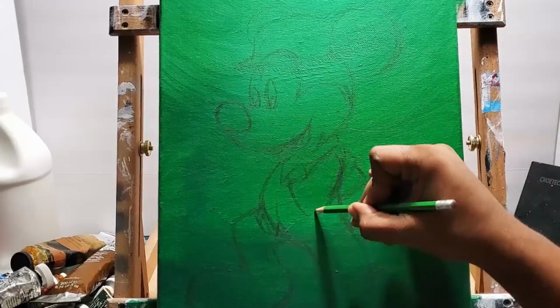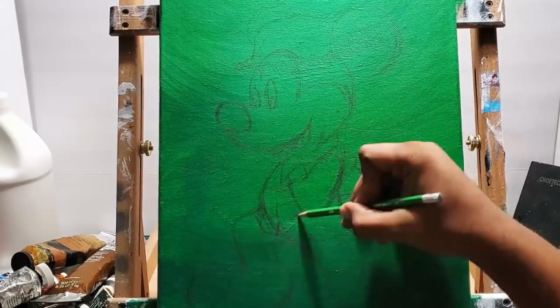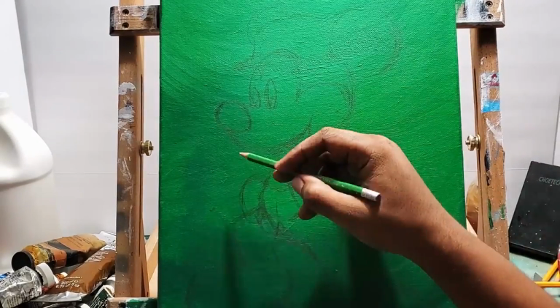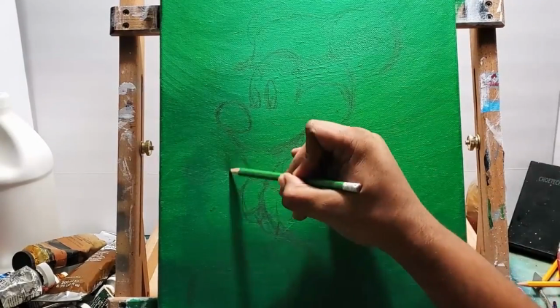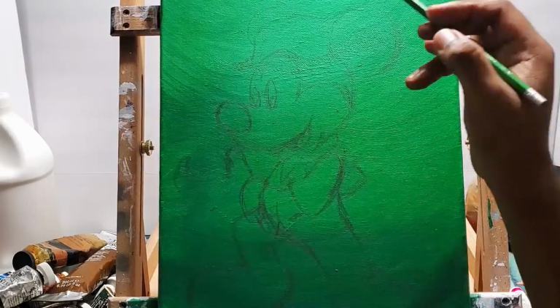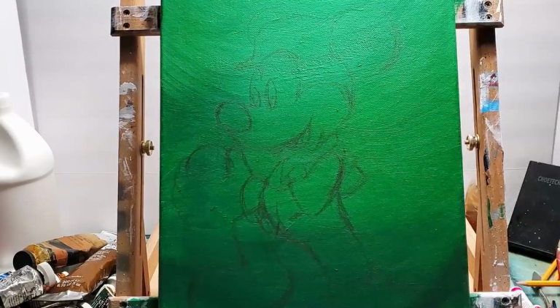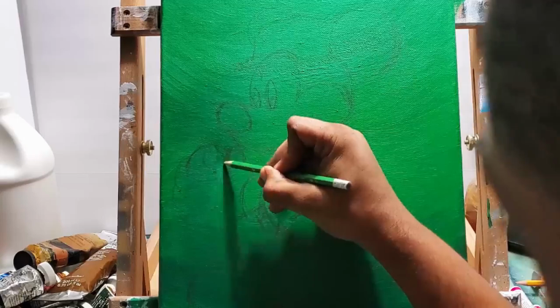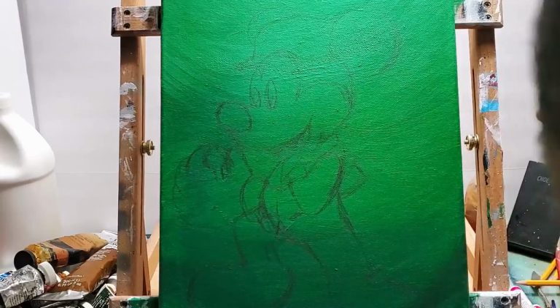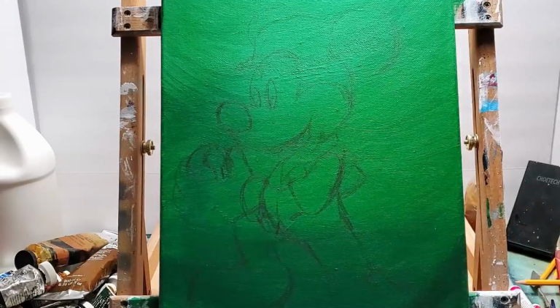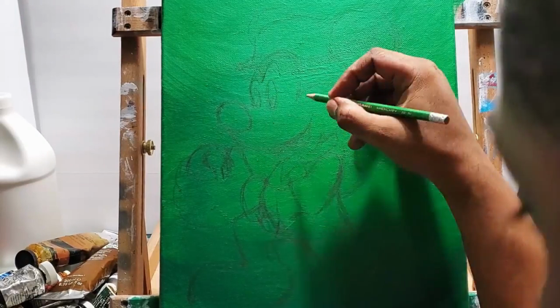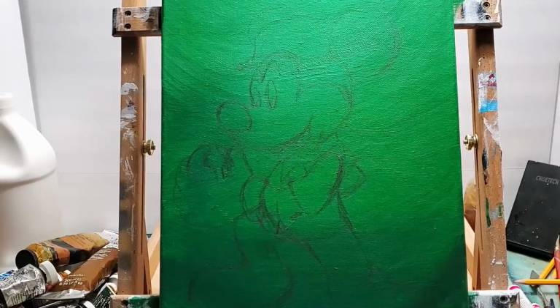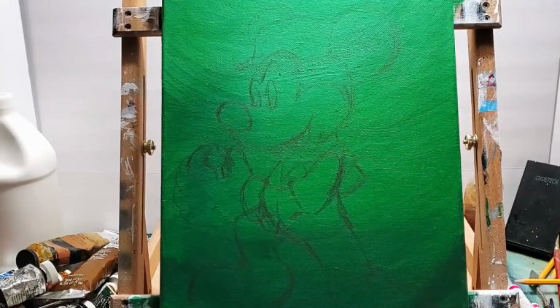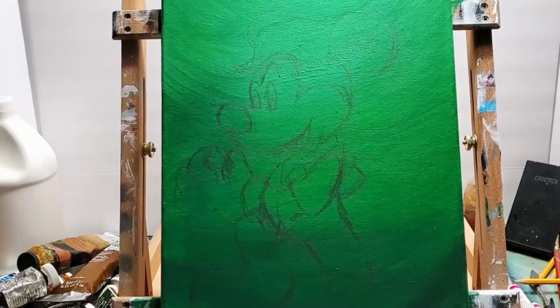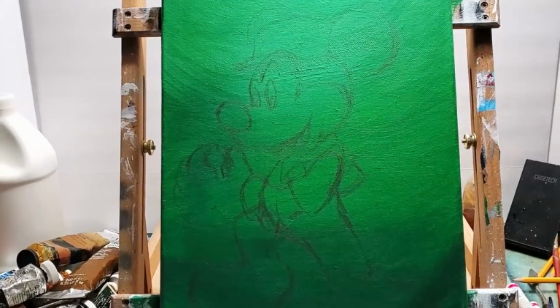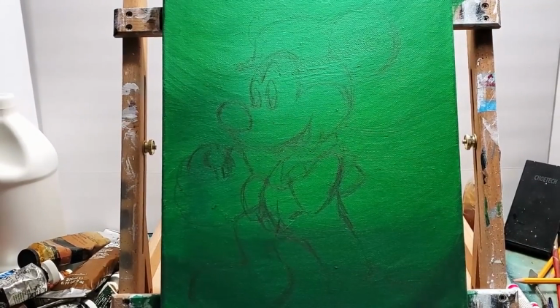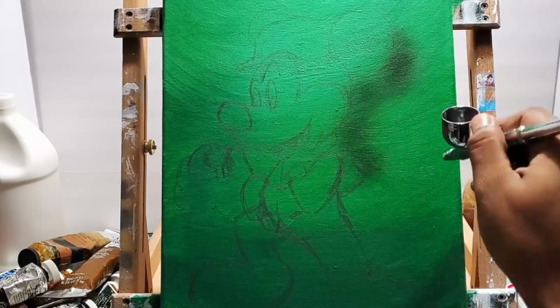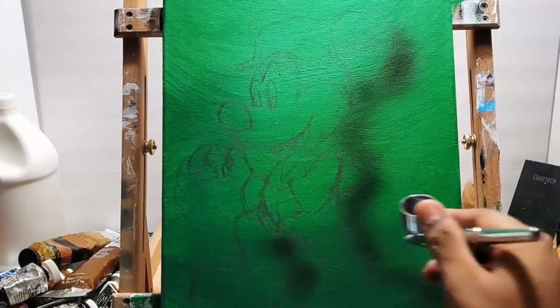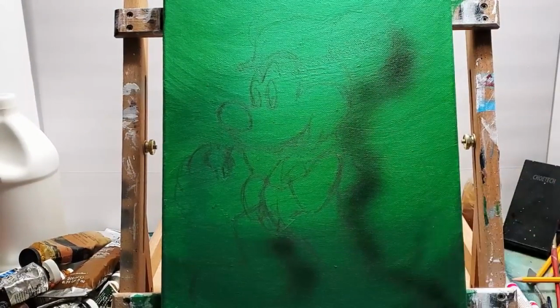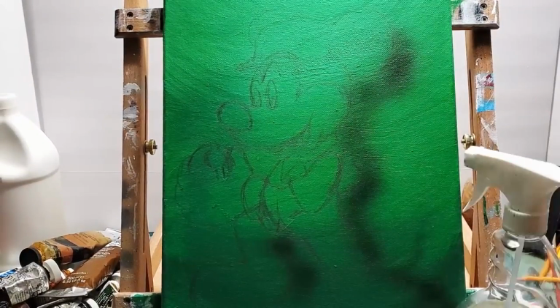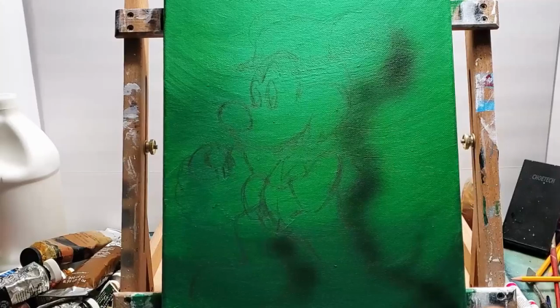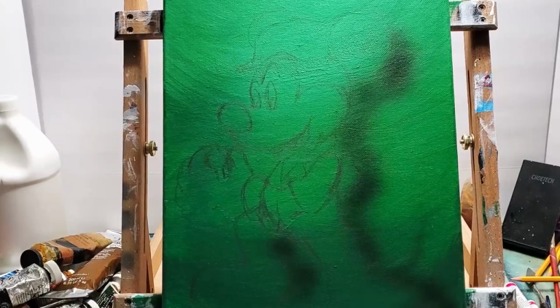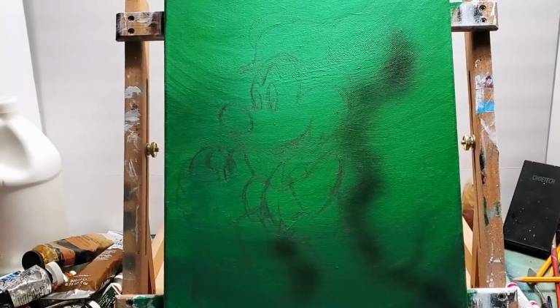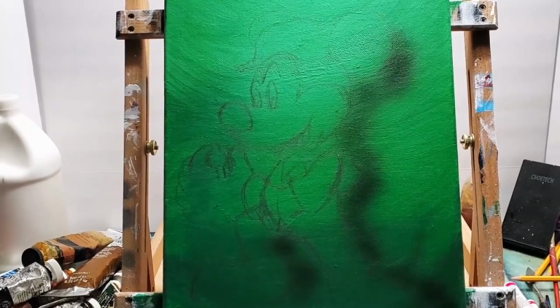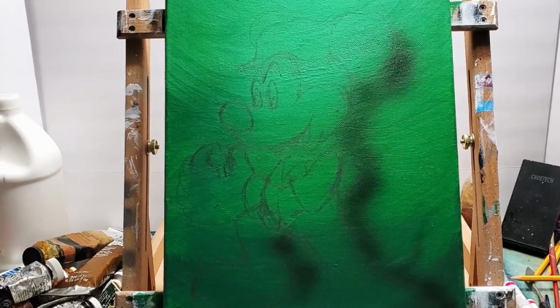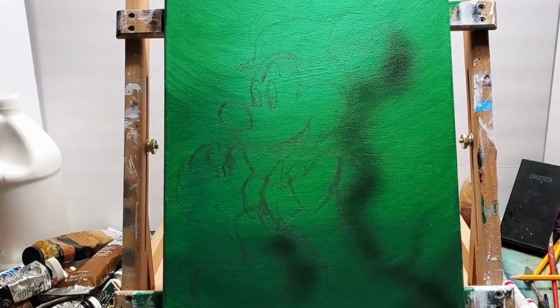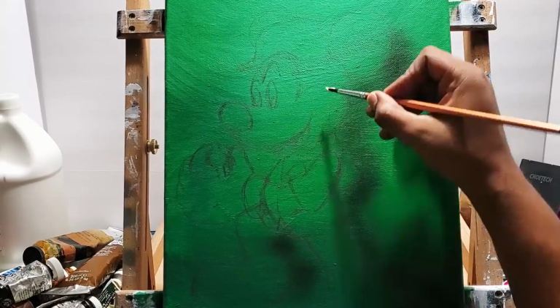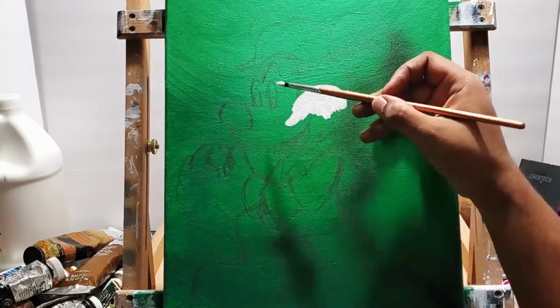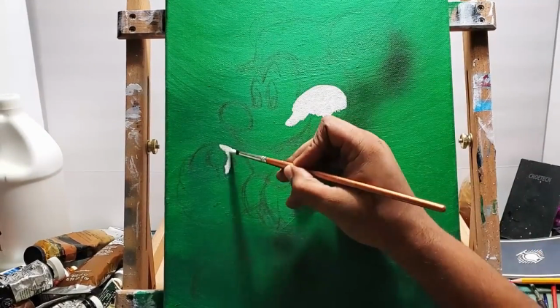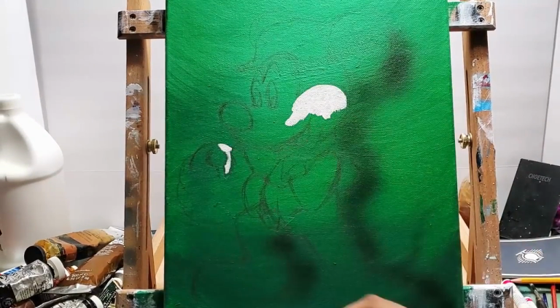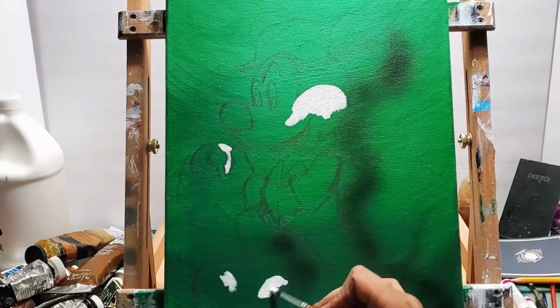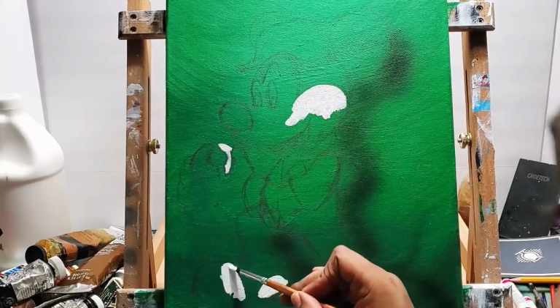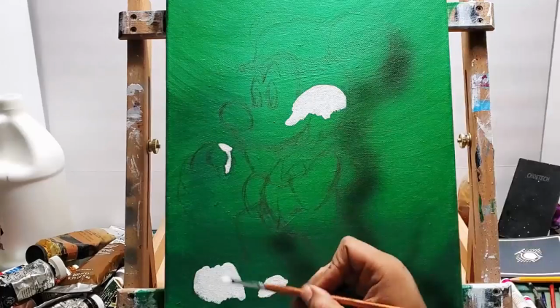You can see all this pencil work — I'm using a regular number two pencil here, not a white charcoal pencil like I normally do. Then I sprayed some shadow on there with the airbrush.